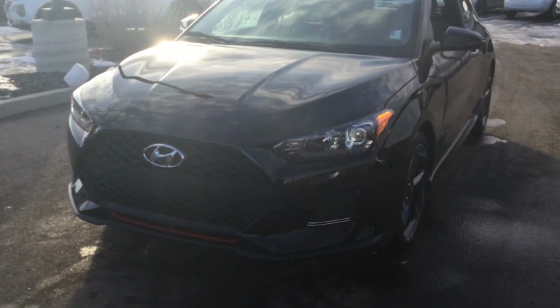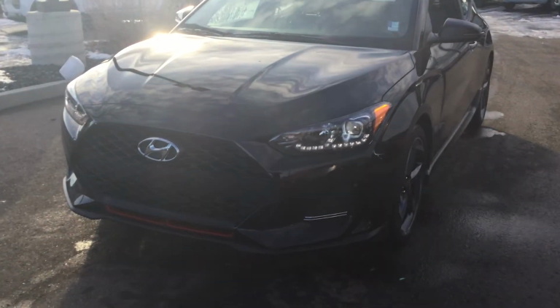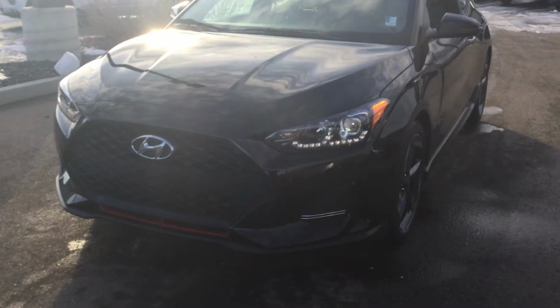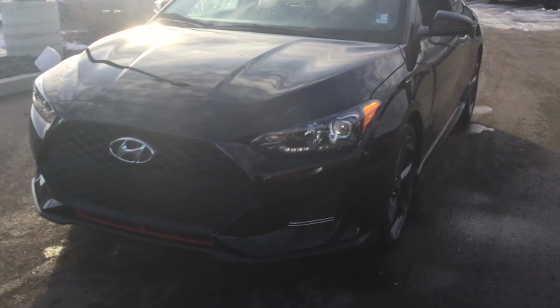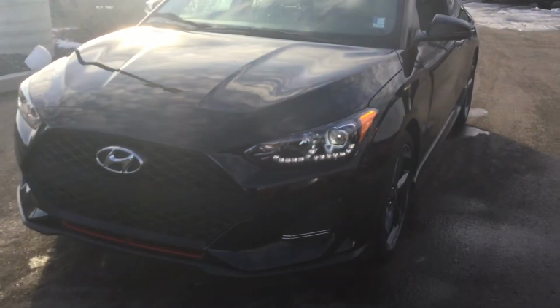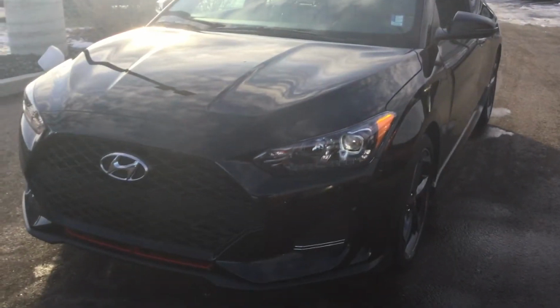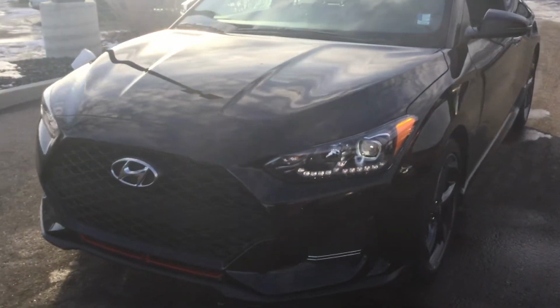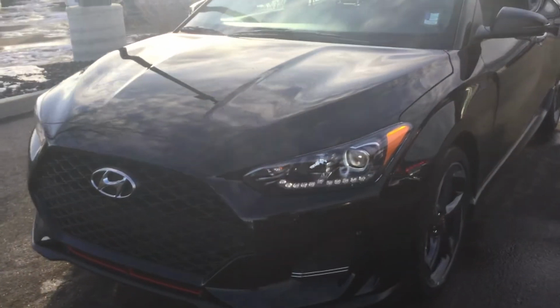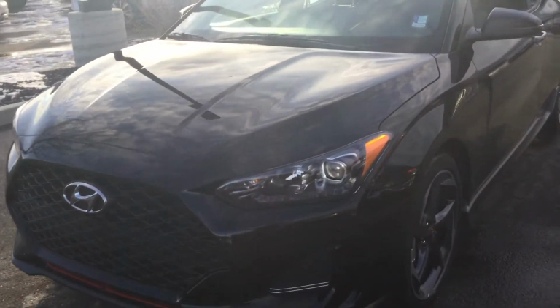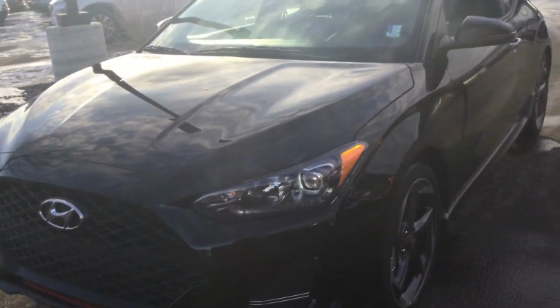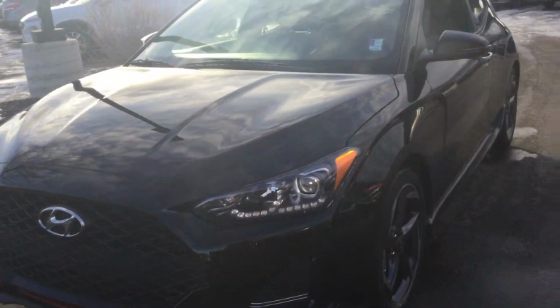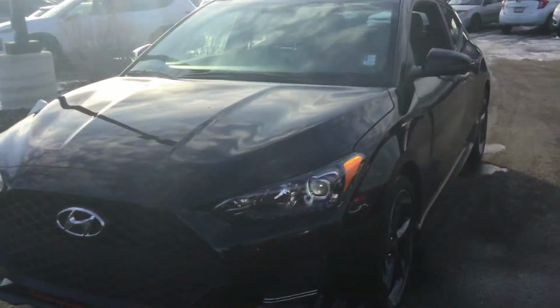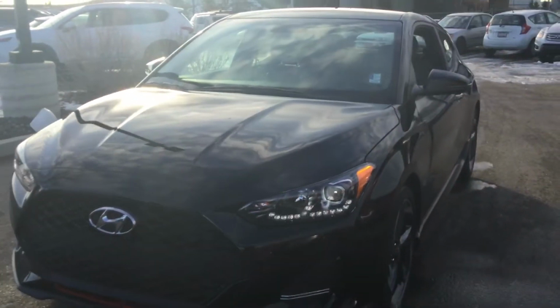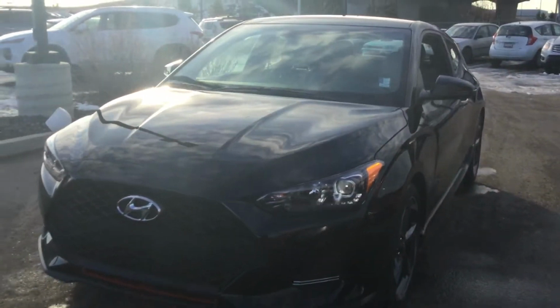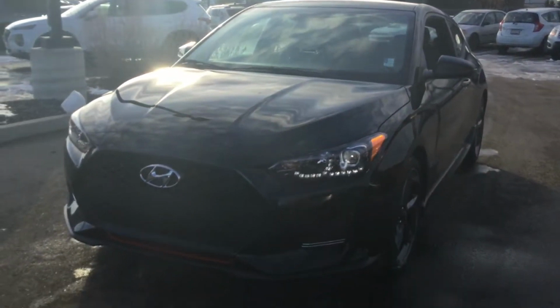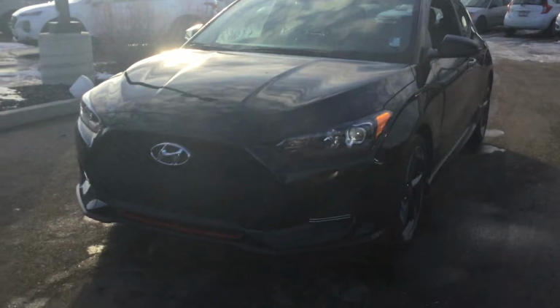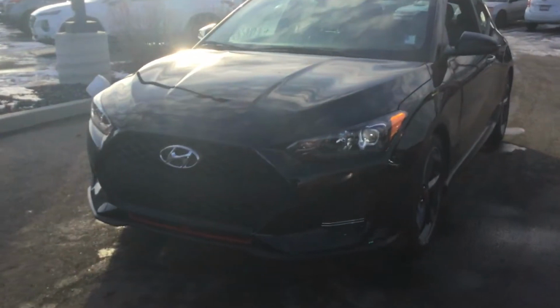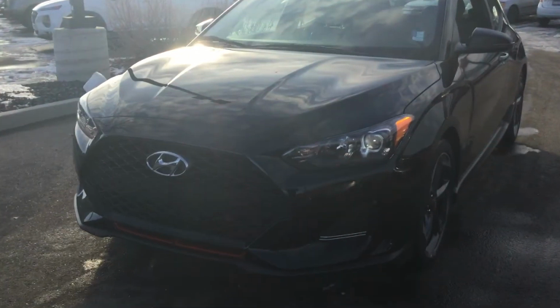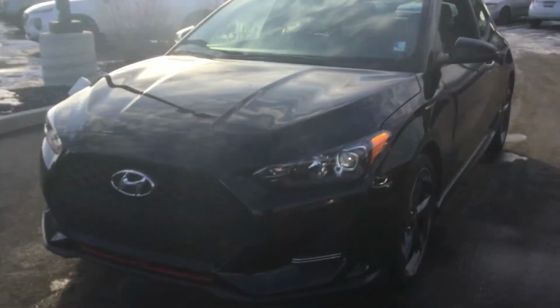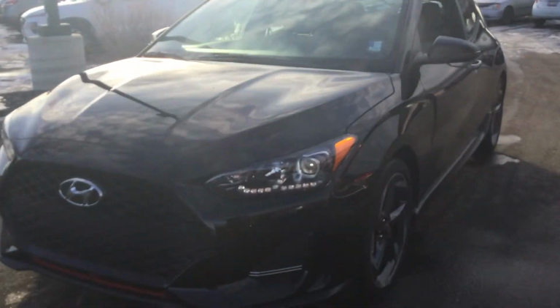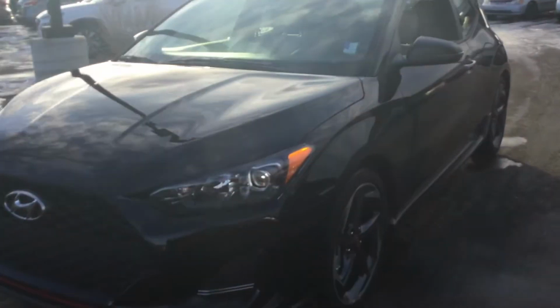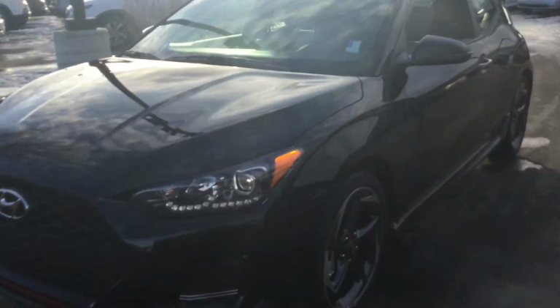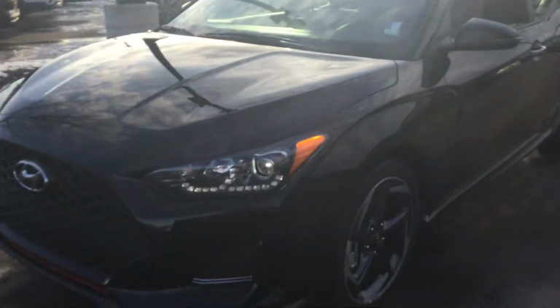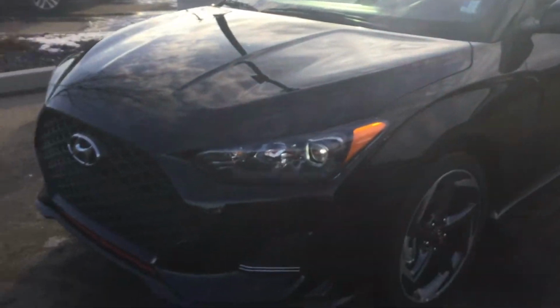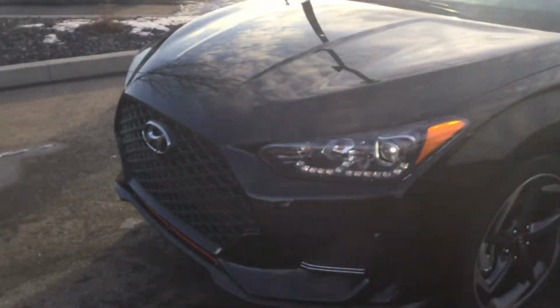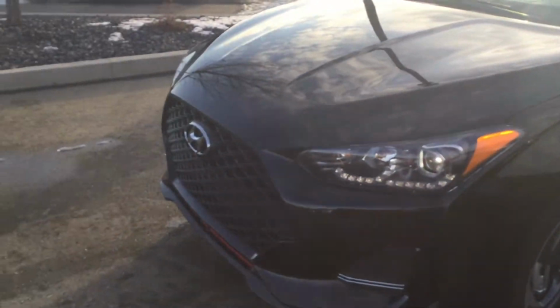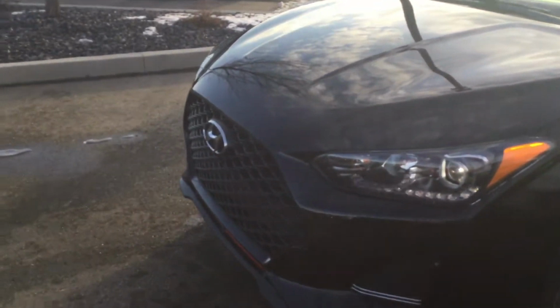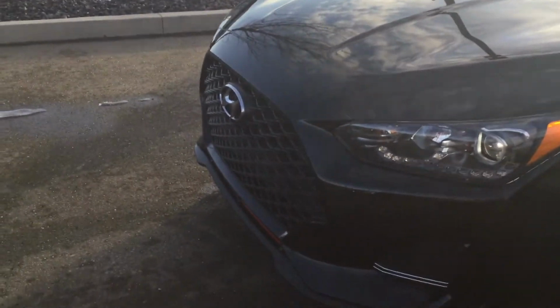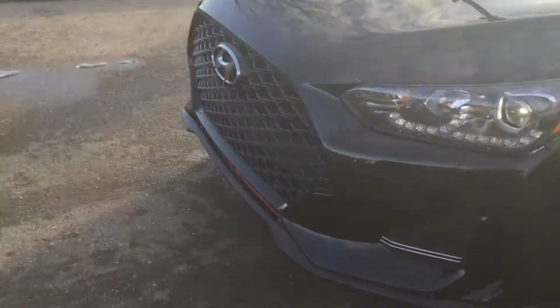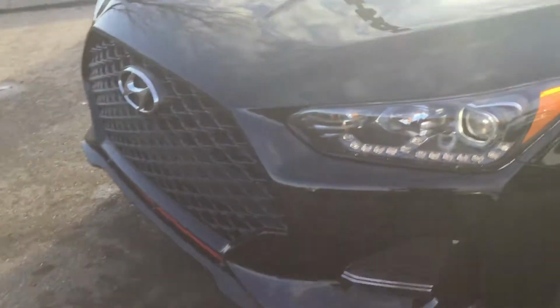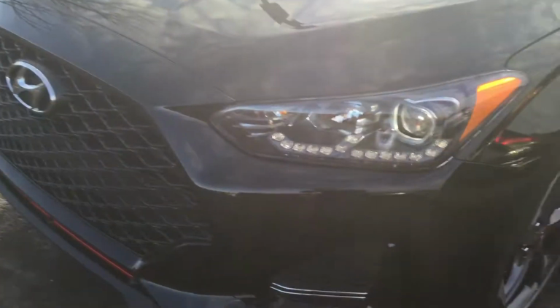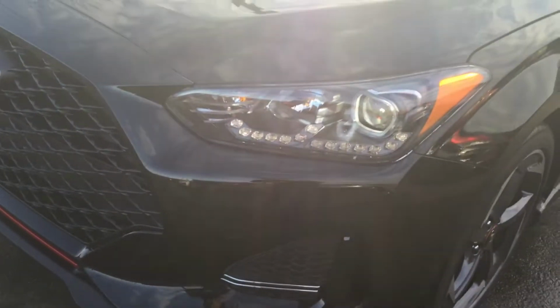Good evening Jamie, this is Tristan here from River City Hyundai. Today I have for you this beautiful 2020 Hyundai Veloster Turbo. As you can see, you have this stunning front grille with the daytime running lights and your projectors at the front.